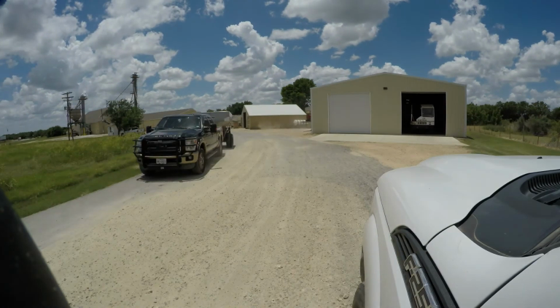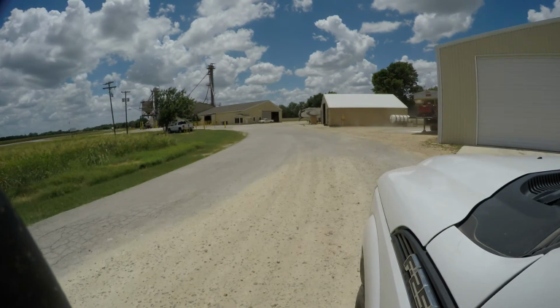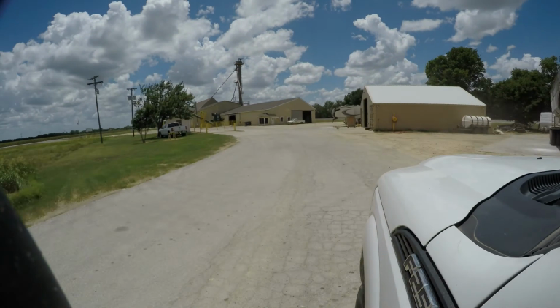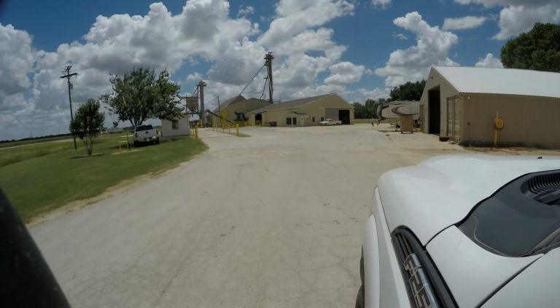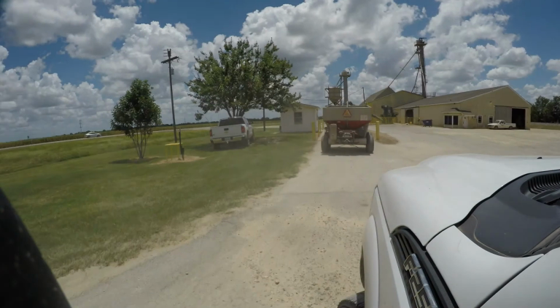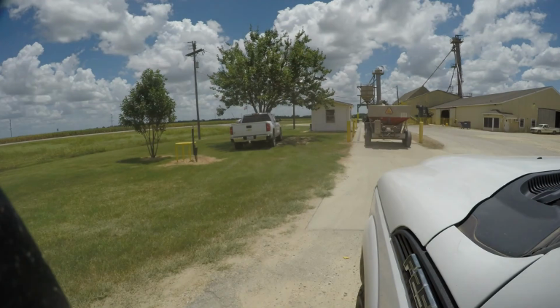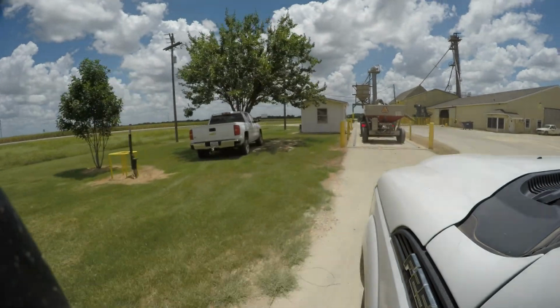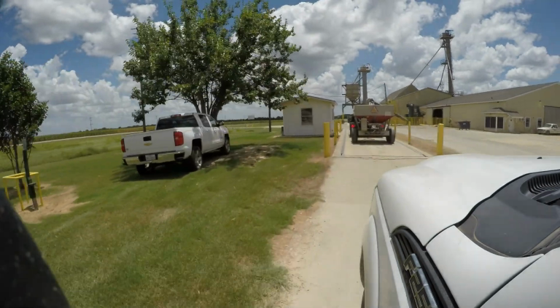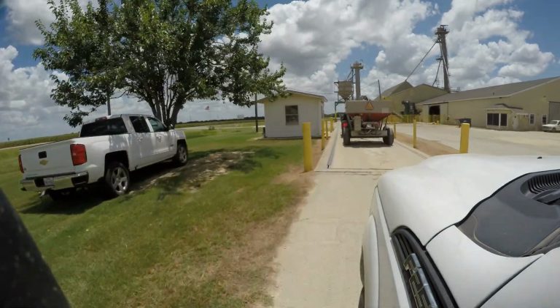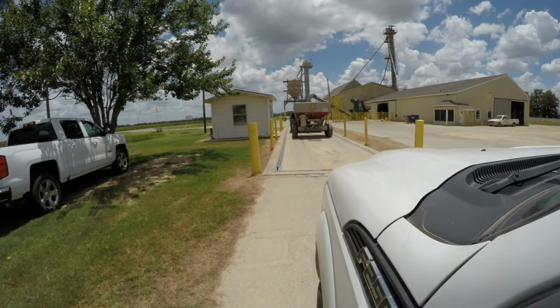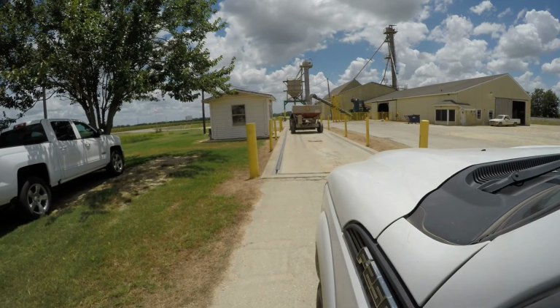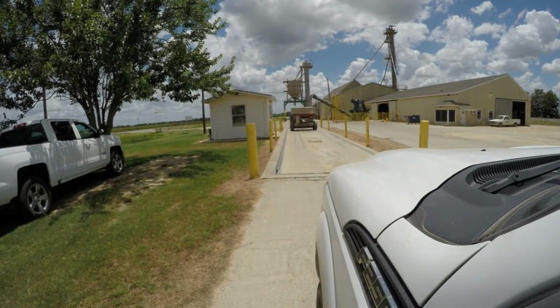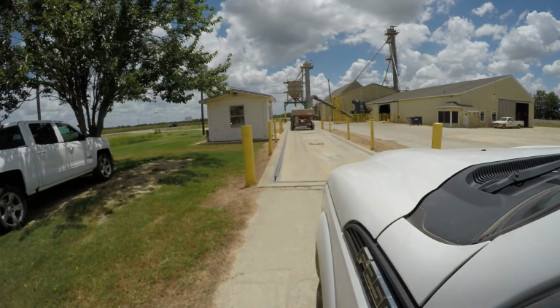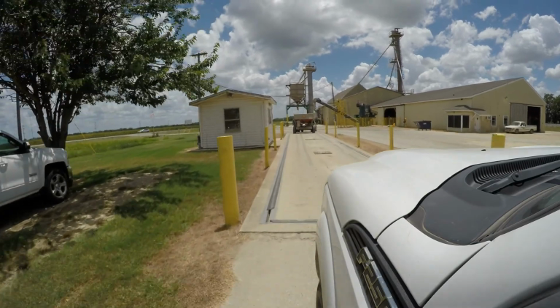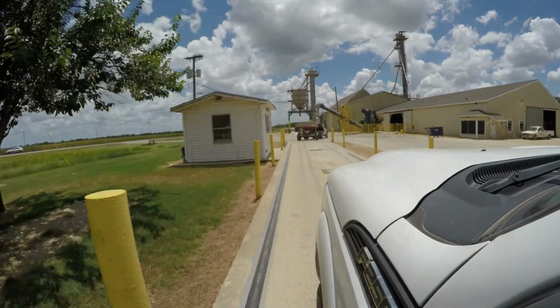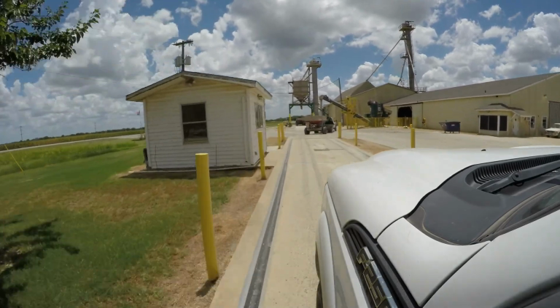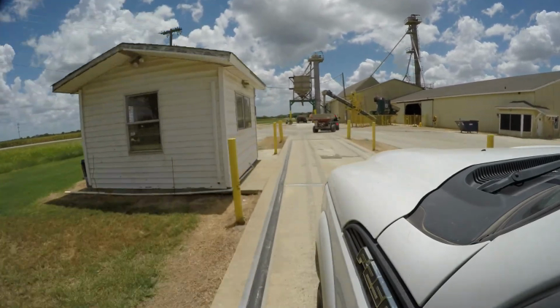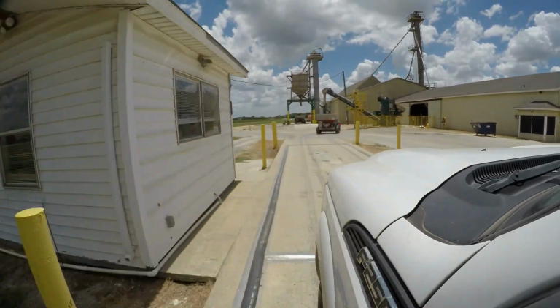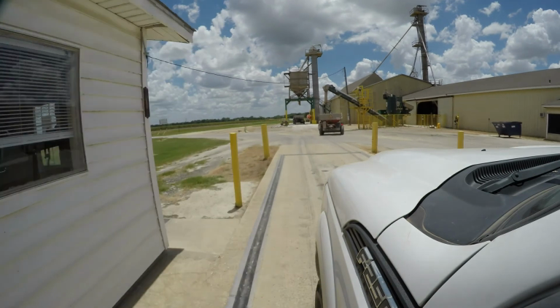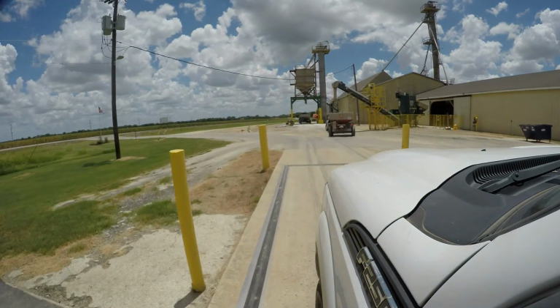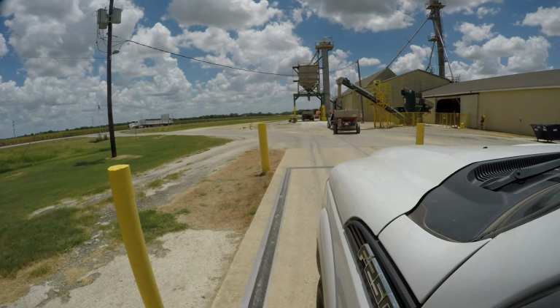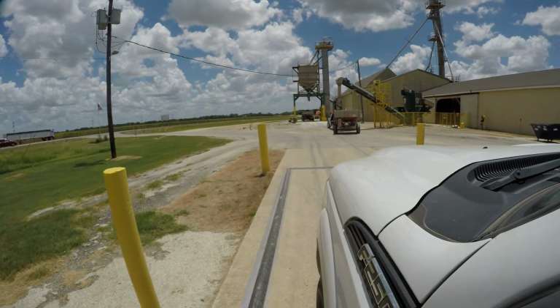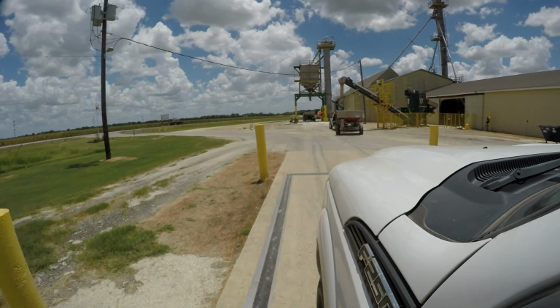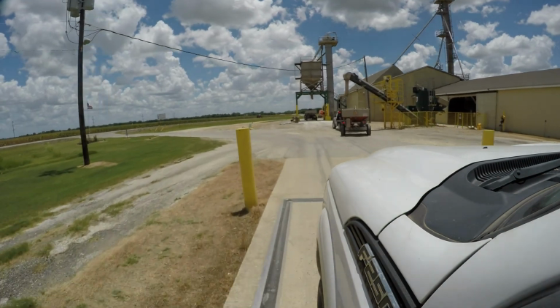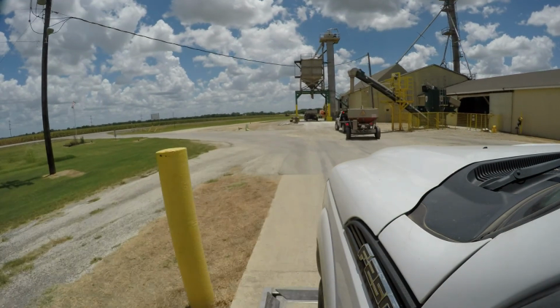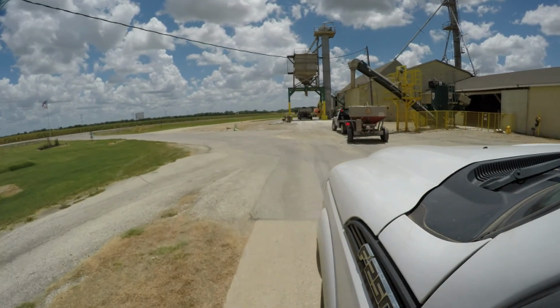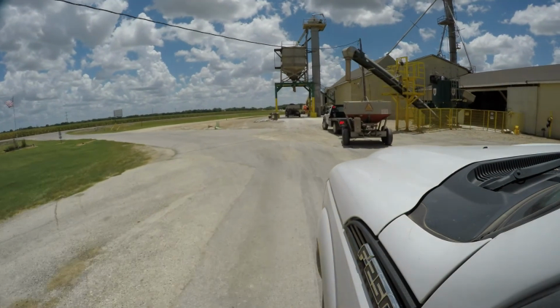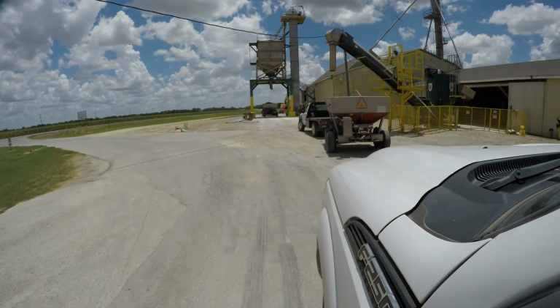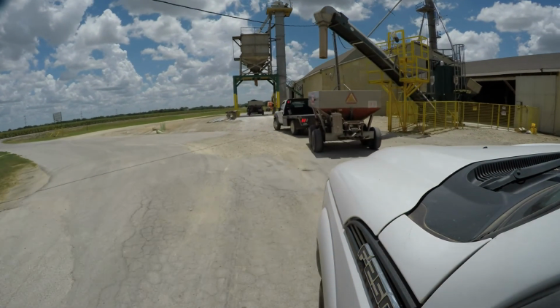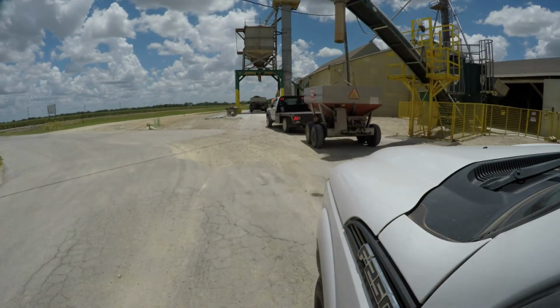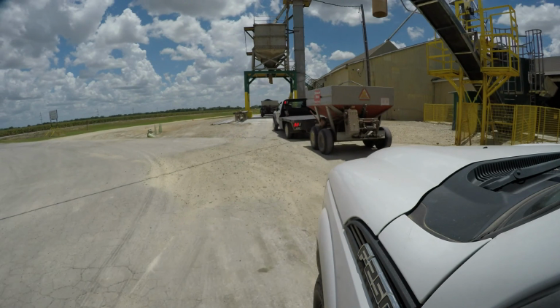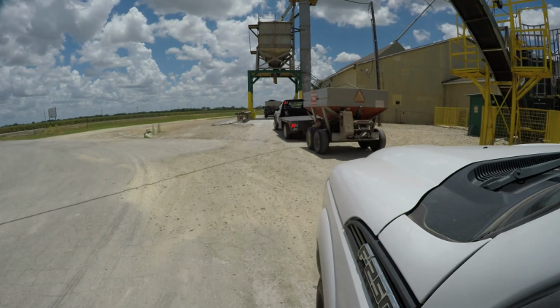At the time I'm filming this video, there's a high-probability rain event that's supposed to hit Central Texas, so most ranchers in the area are getting ready to put out some fertilizer.